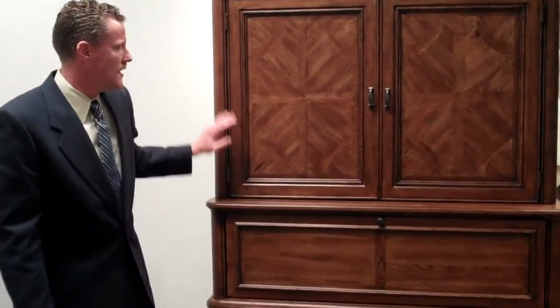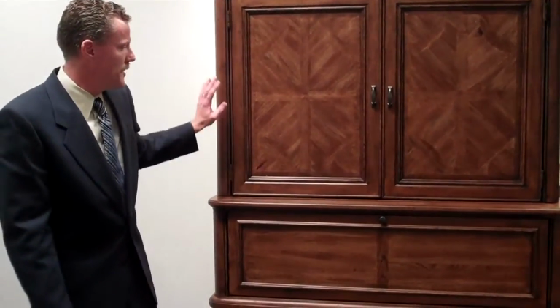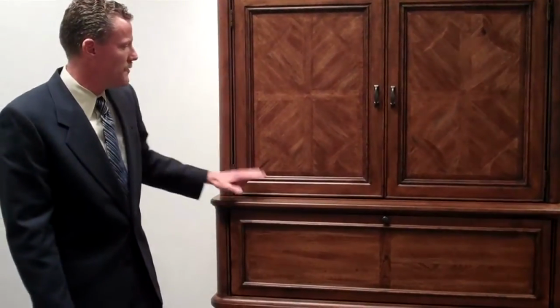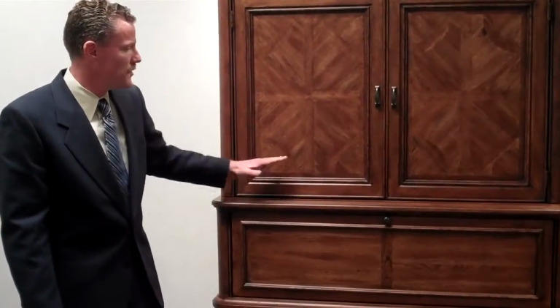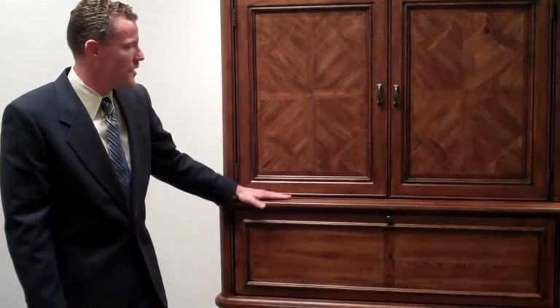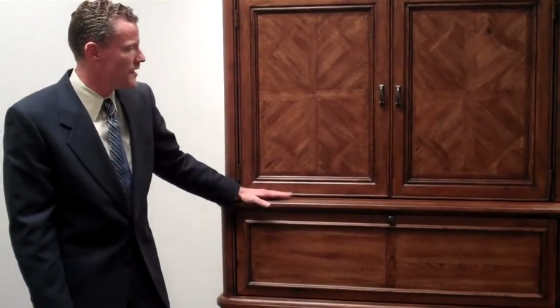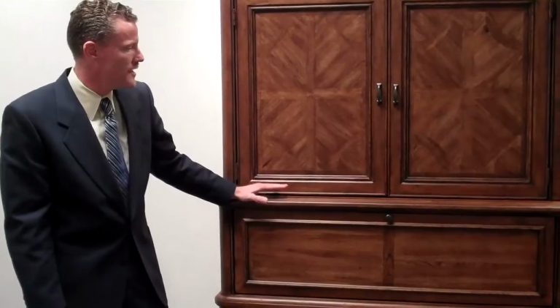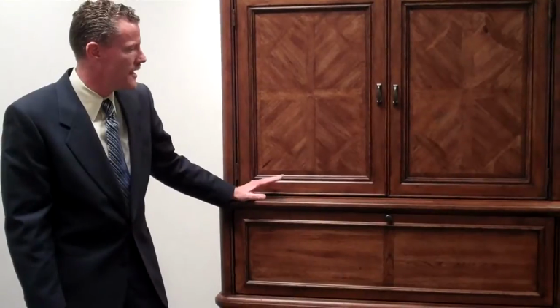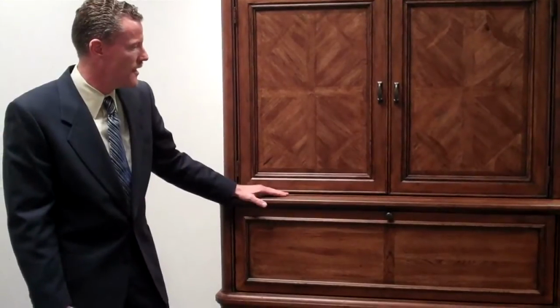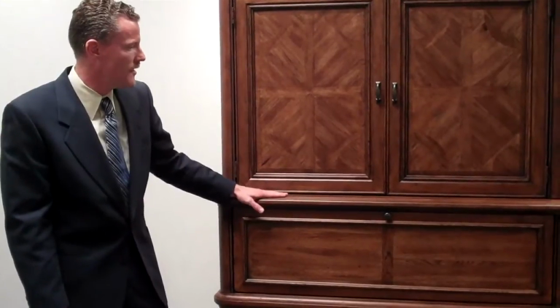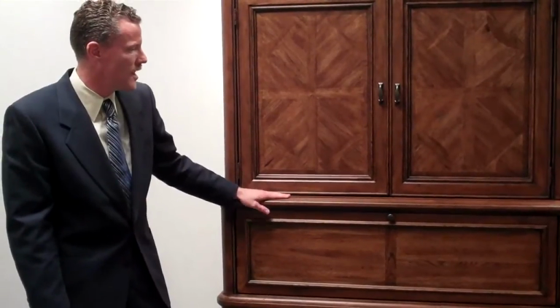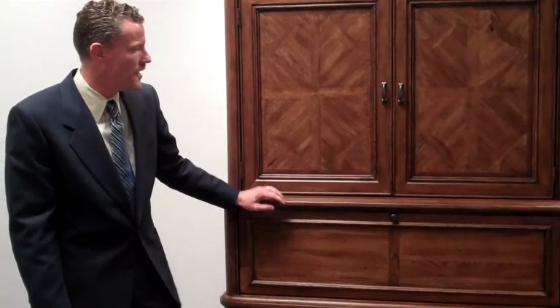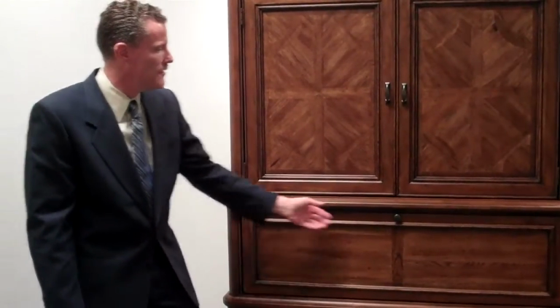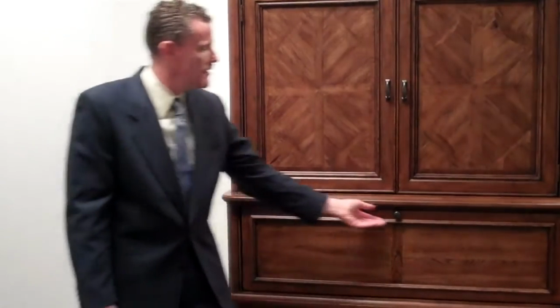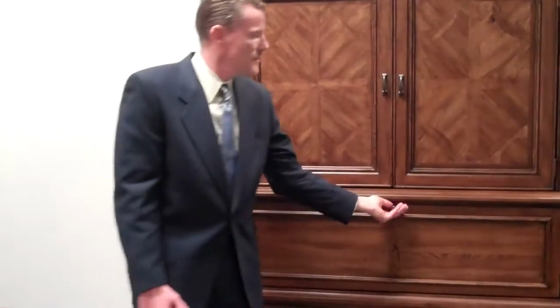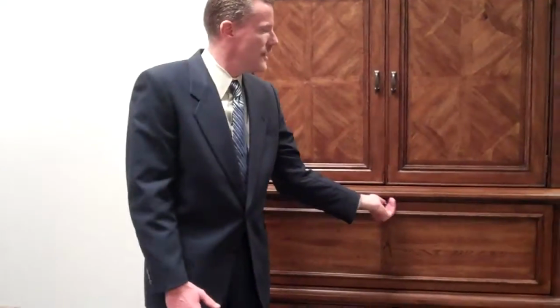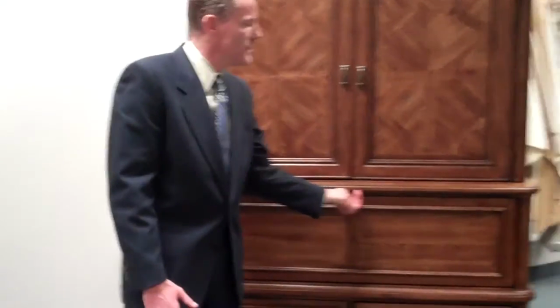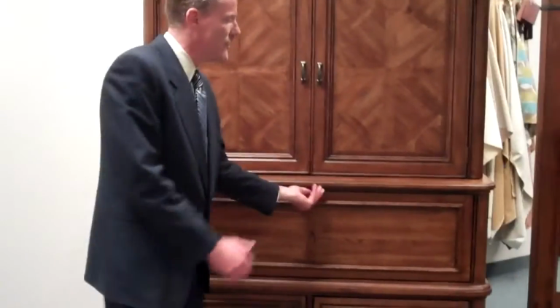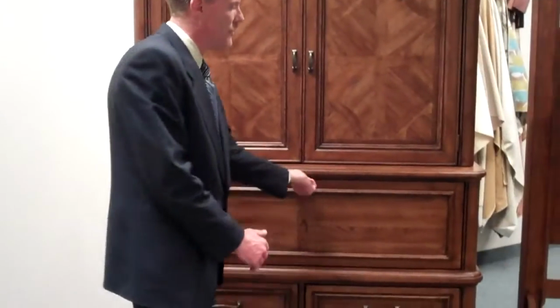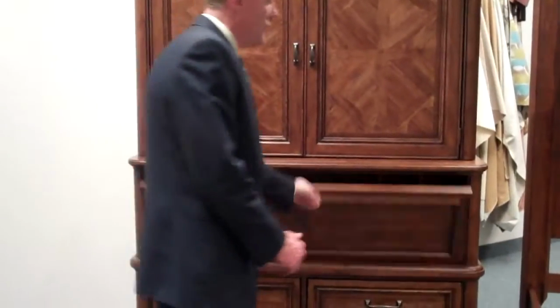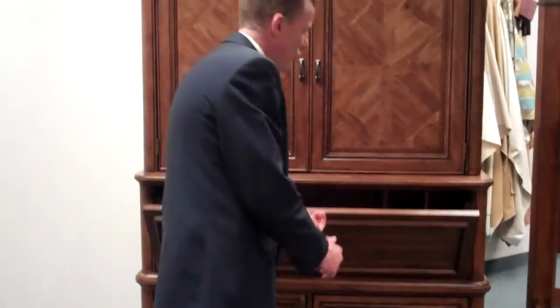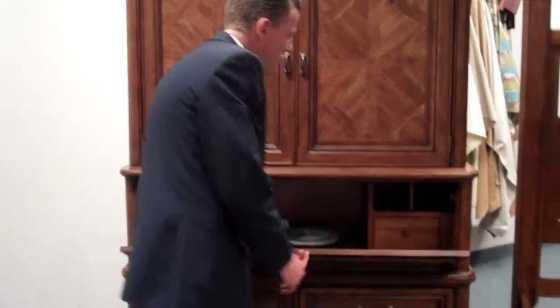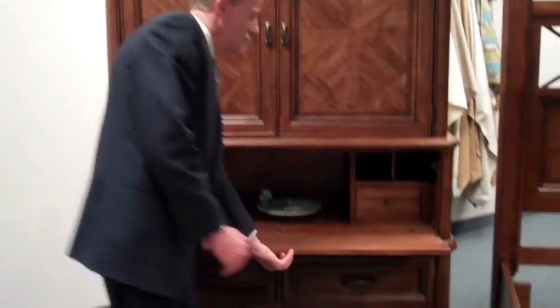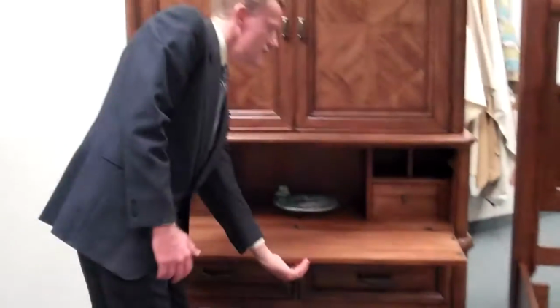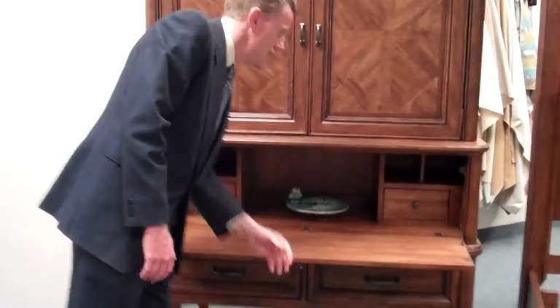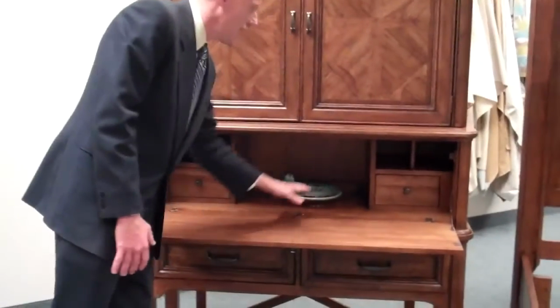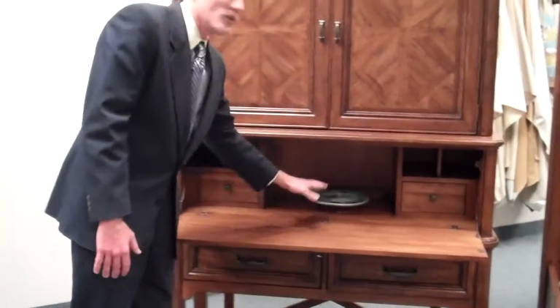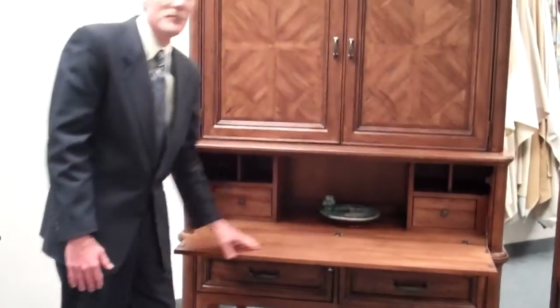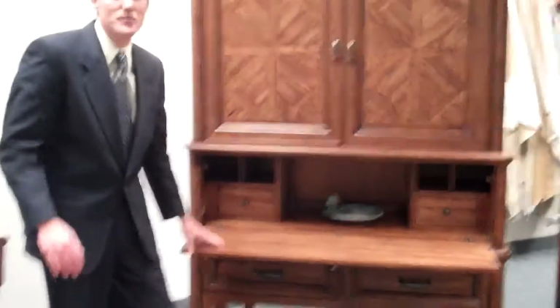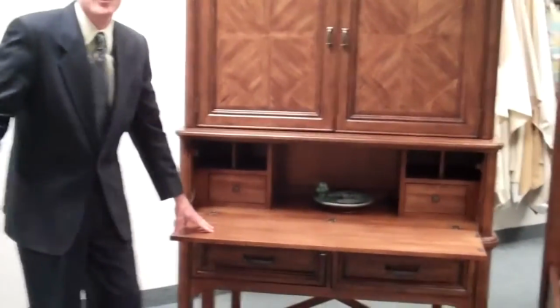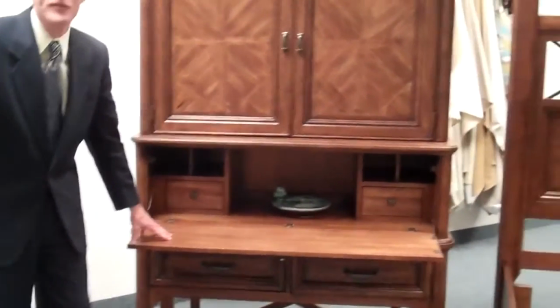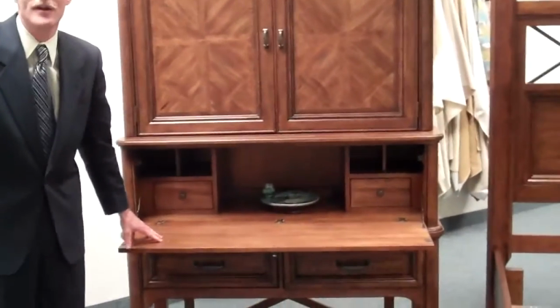The piece can be sold separately. The base can have a drop-down interior for your home office. You can have your laptop charging up in there.